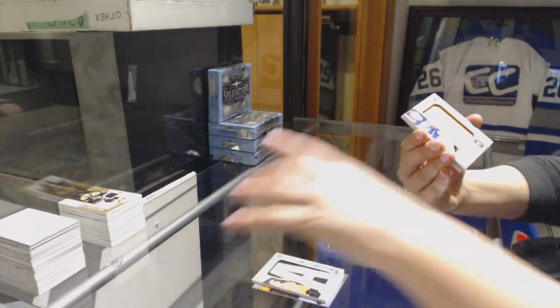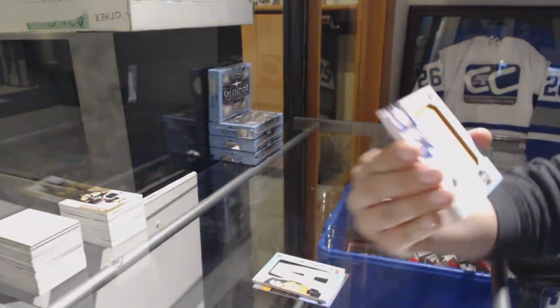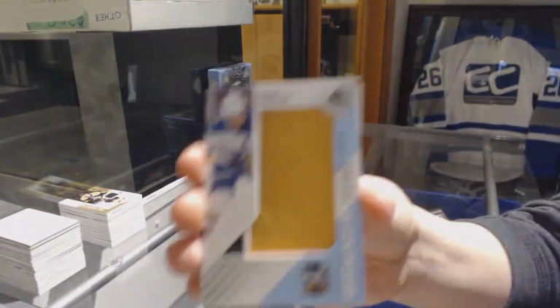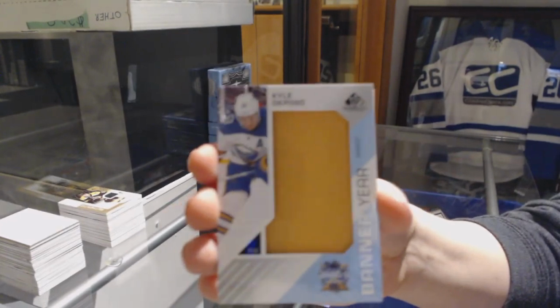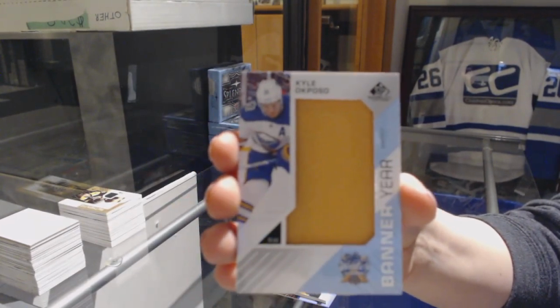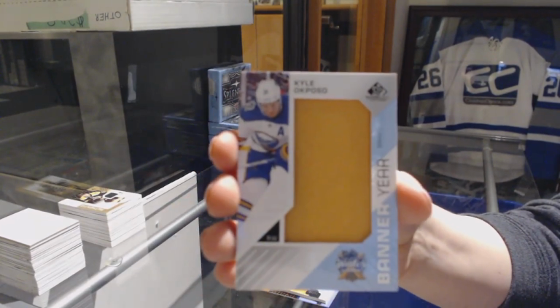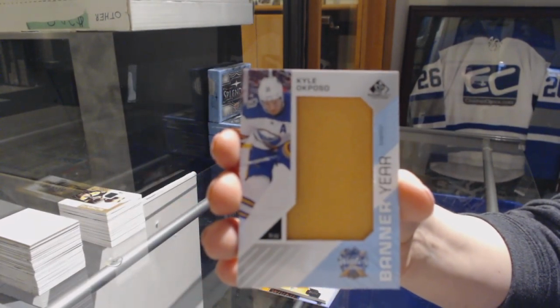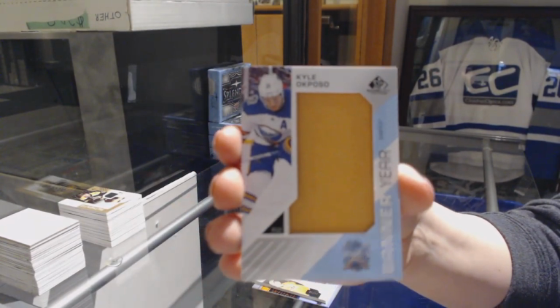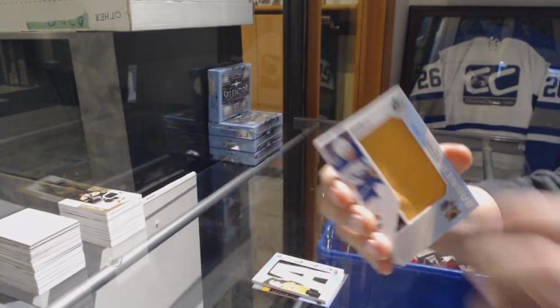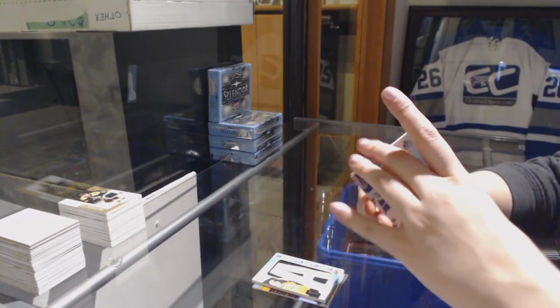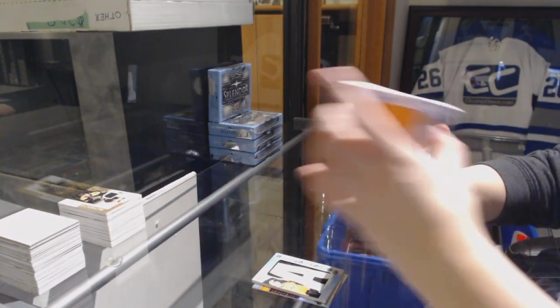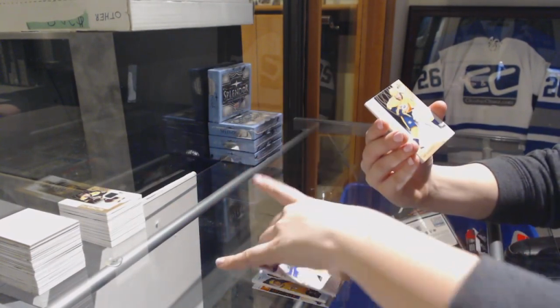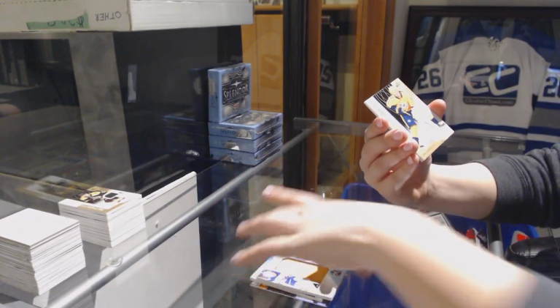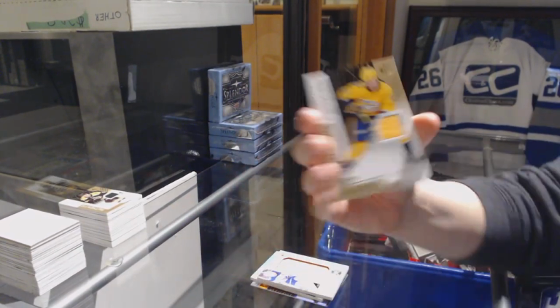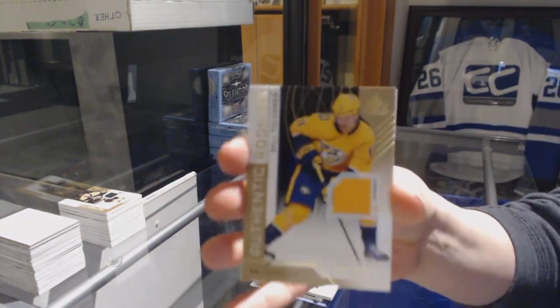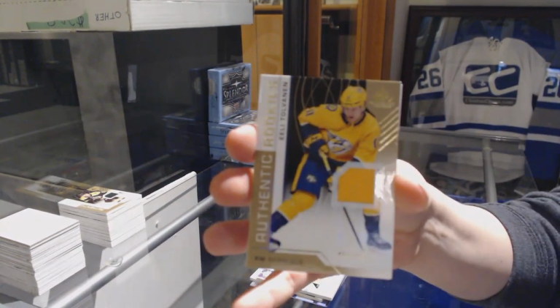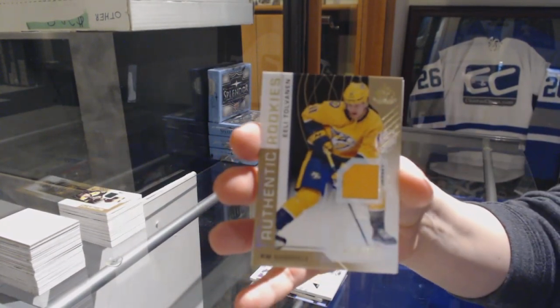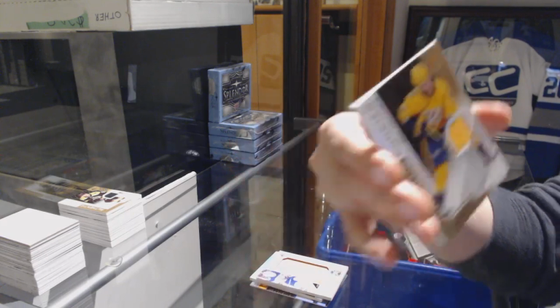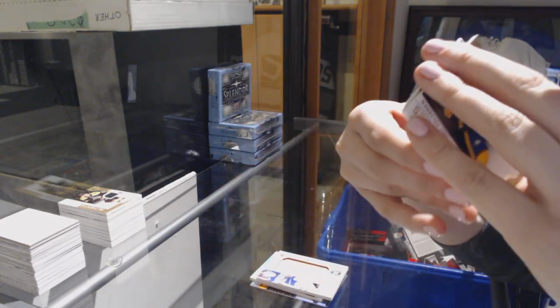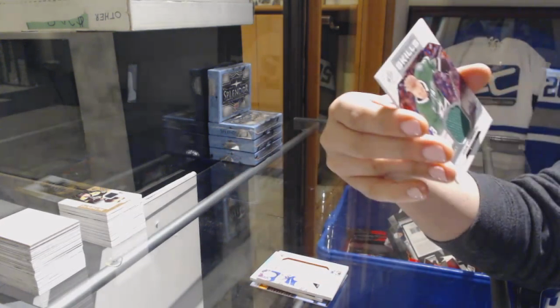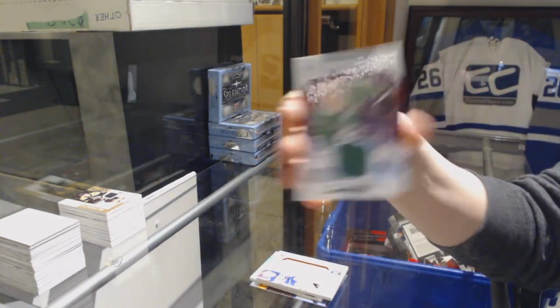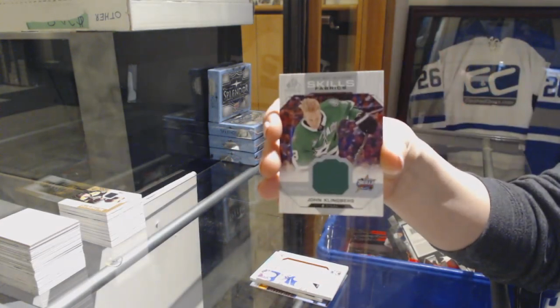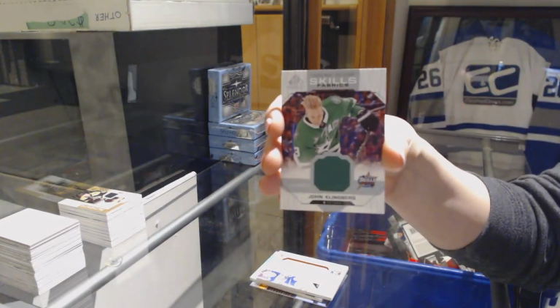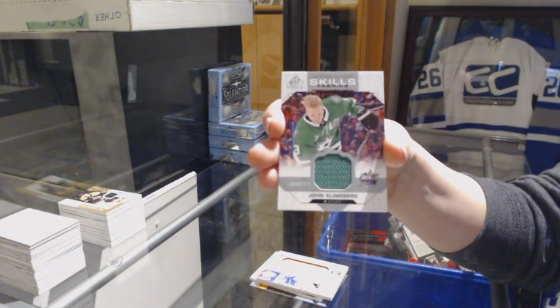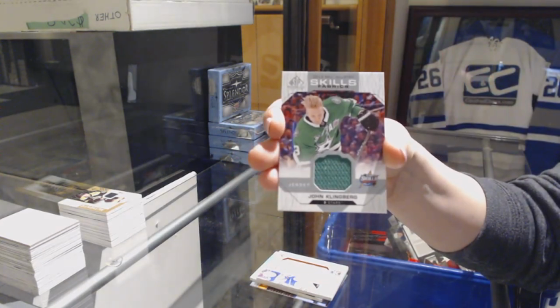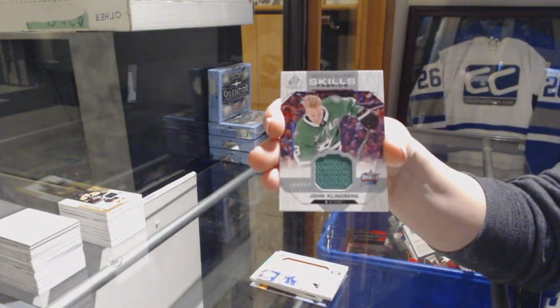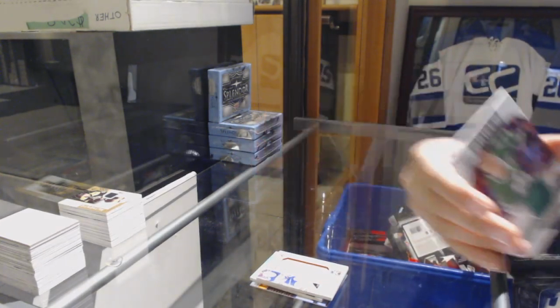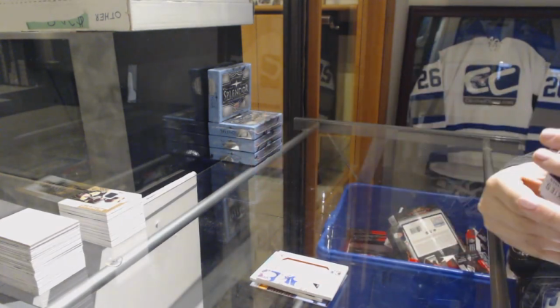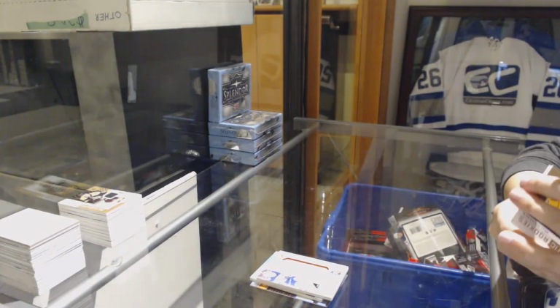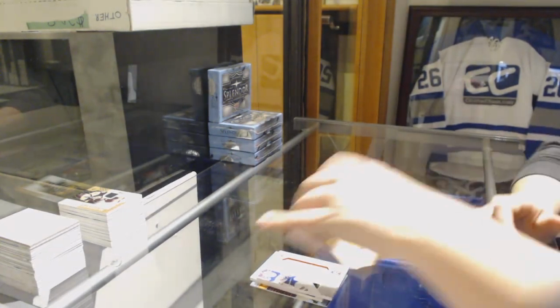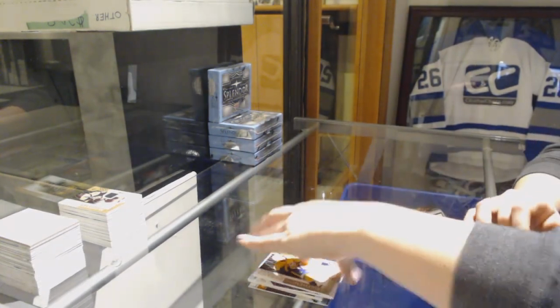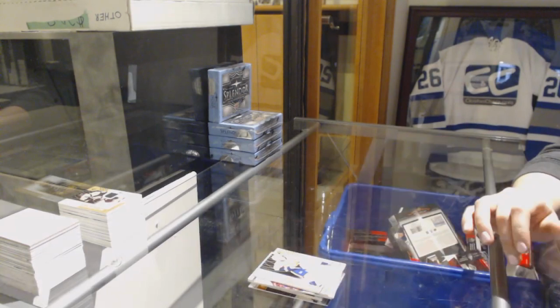Banner Year of Kyle Okposo for the Buffalo Sabres. Rookie jersey number 499 of Tolvanen for the Predators. And an All-Star Skills Fabrics jersey of John Klingberg for the Stars. There we go, folks.